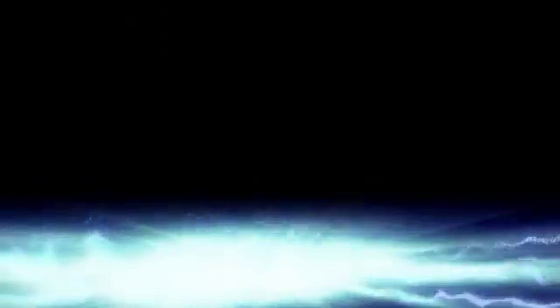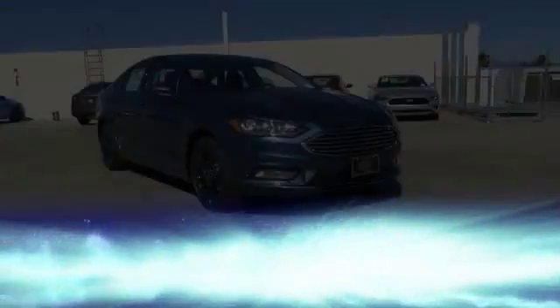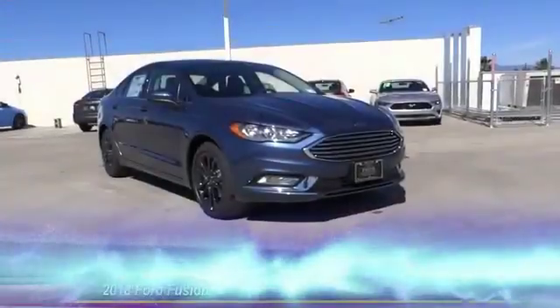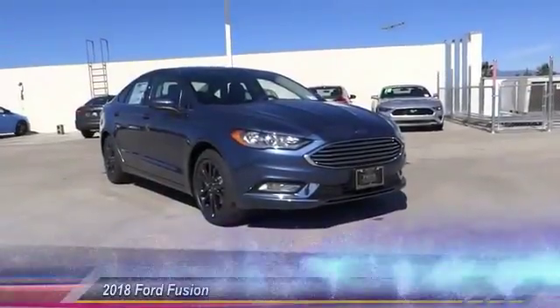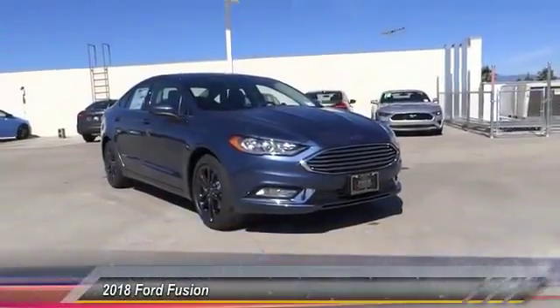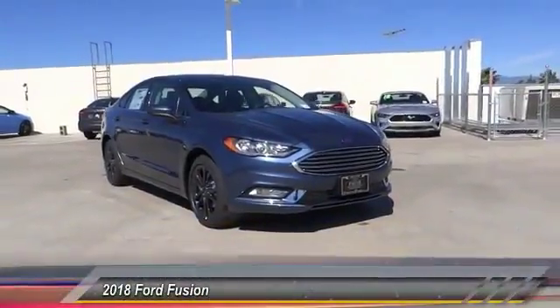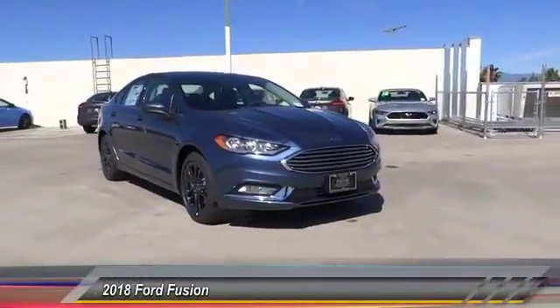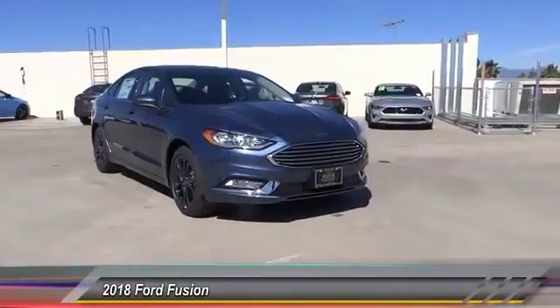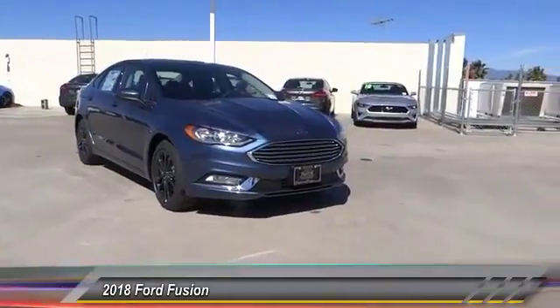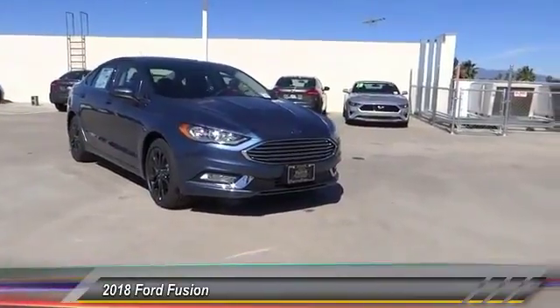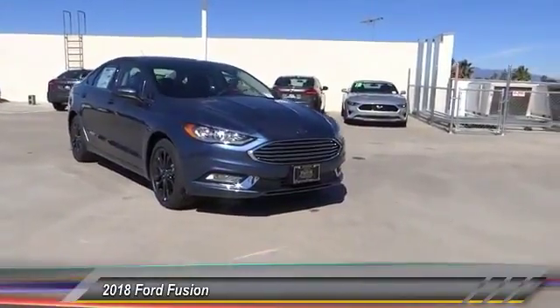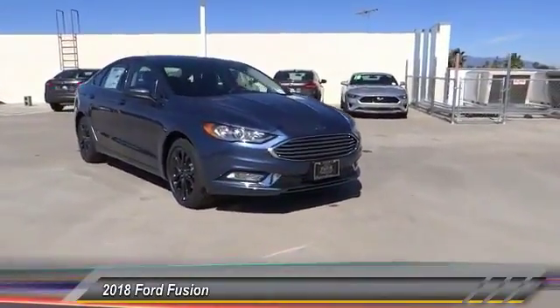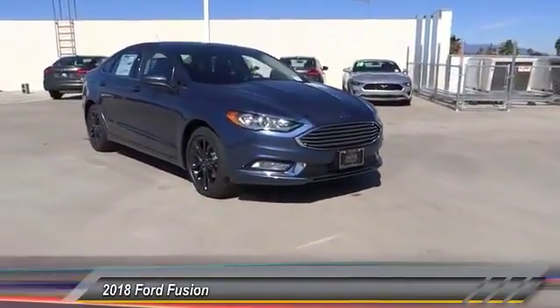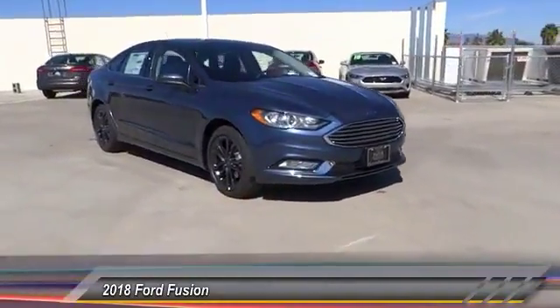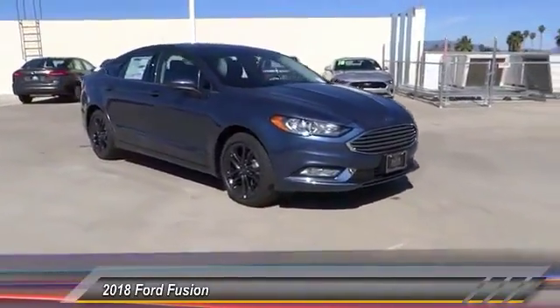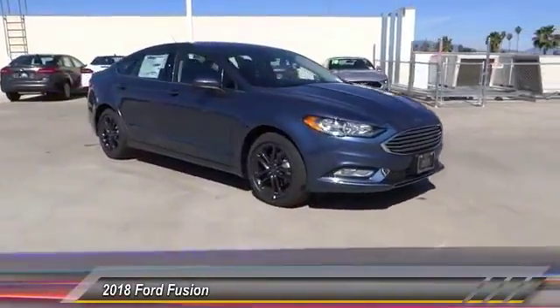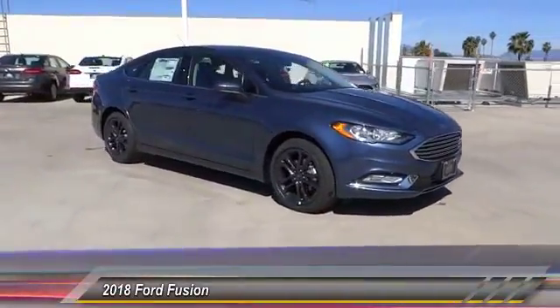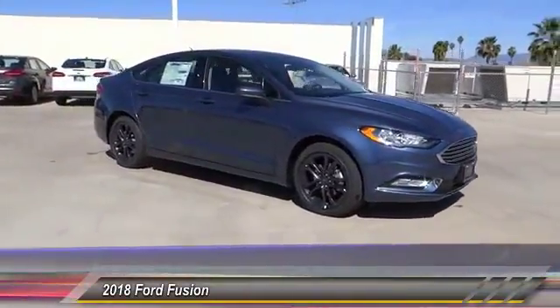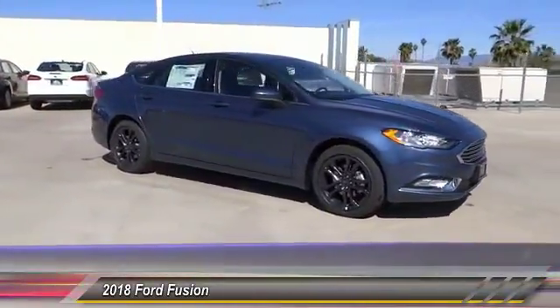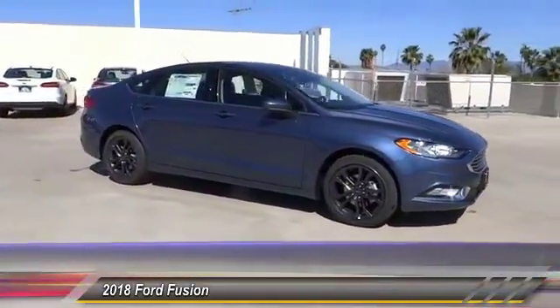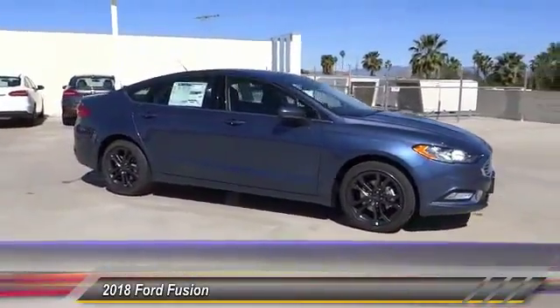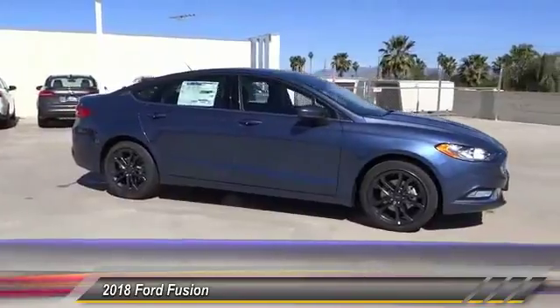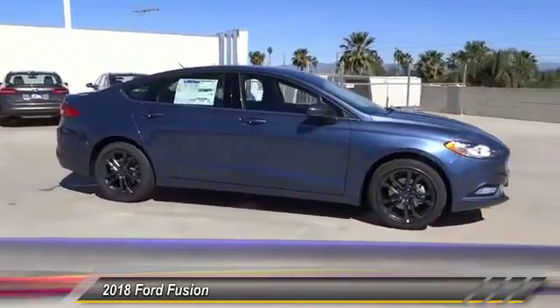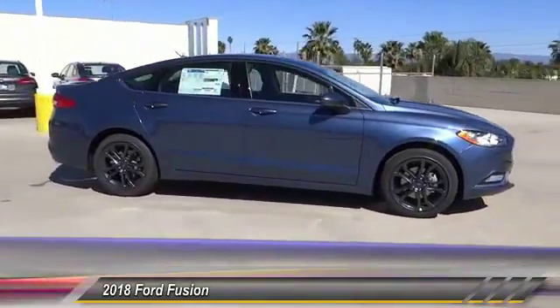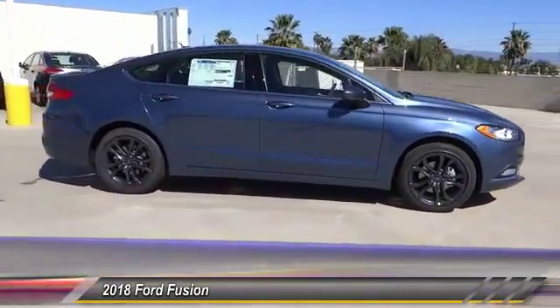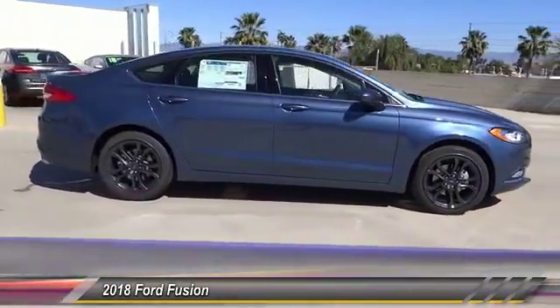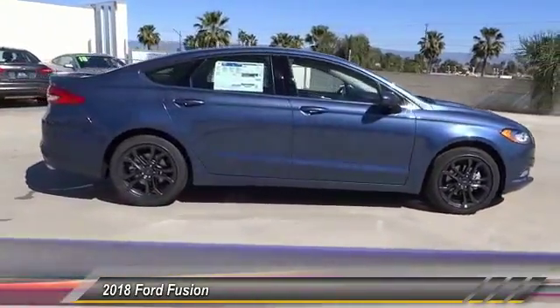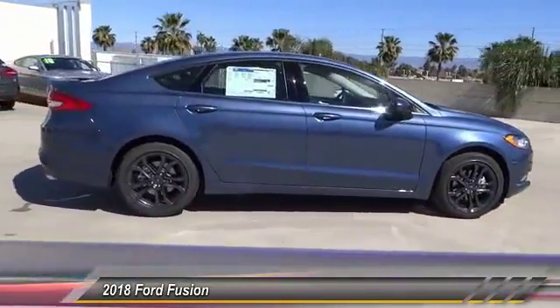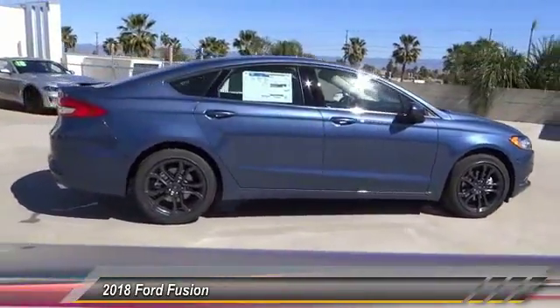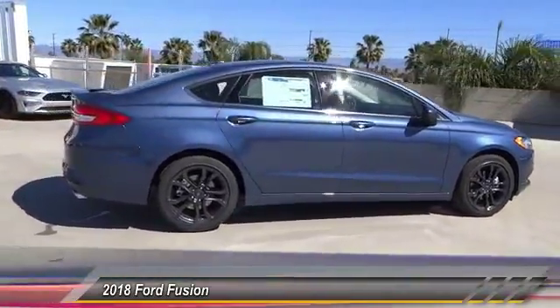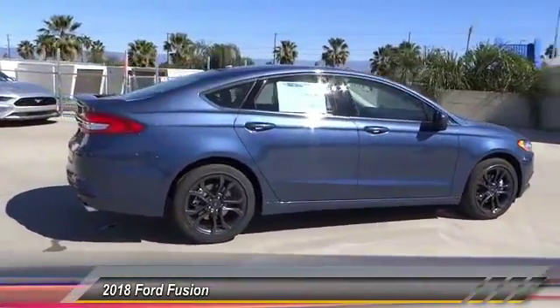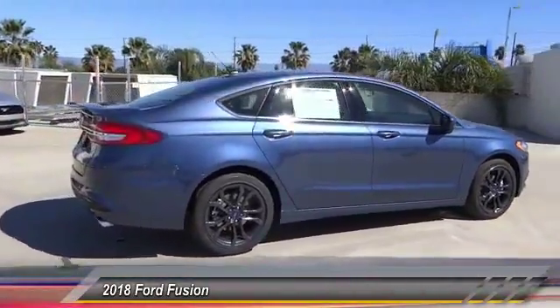The 2018 Fusion. You can have both impressive power and great economy in a Fusion, and it is priced below $25,000. This vehicle has less than 100 miles.